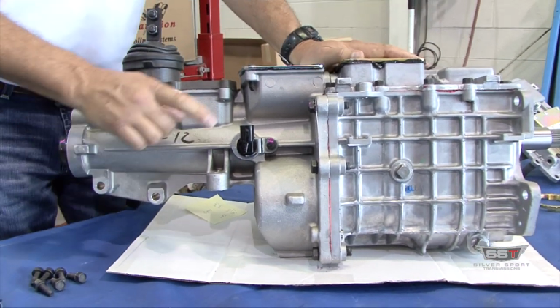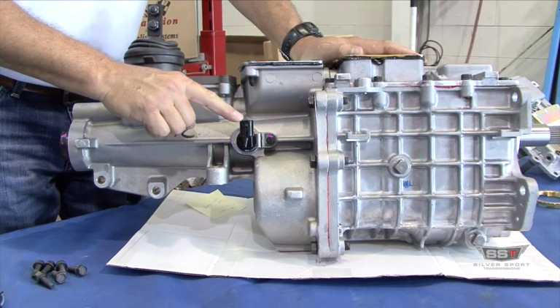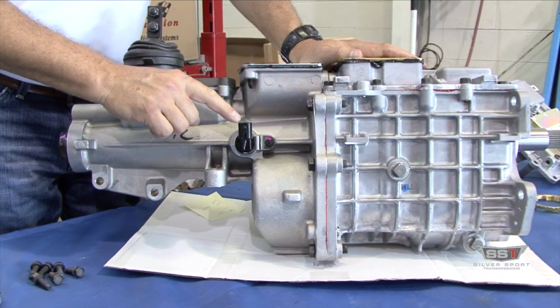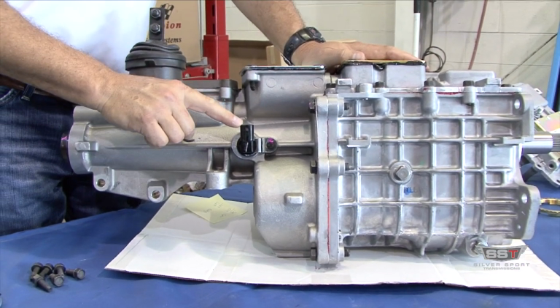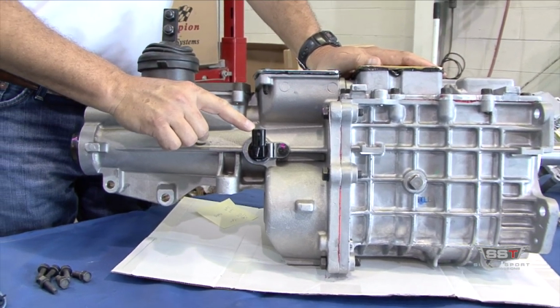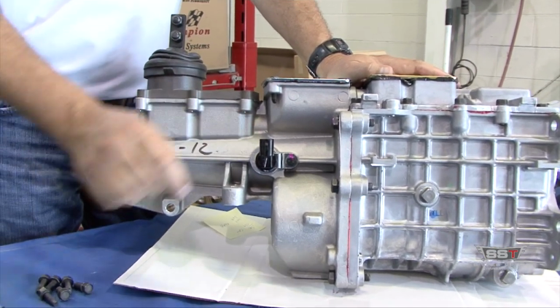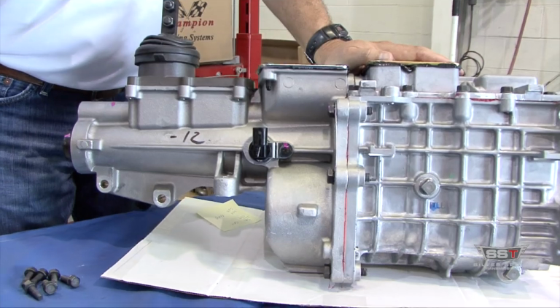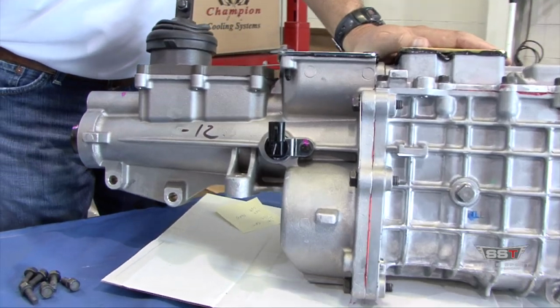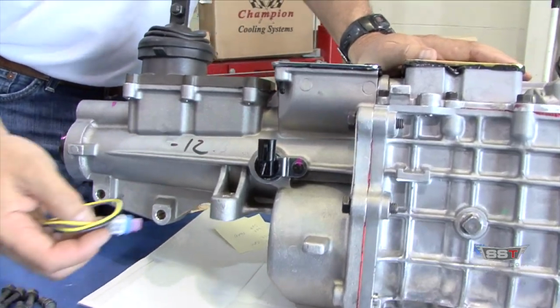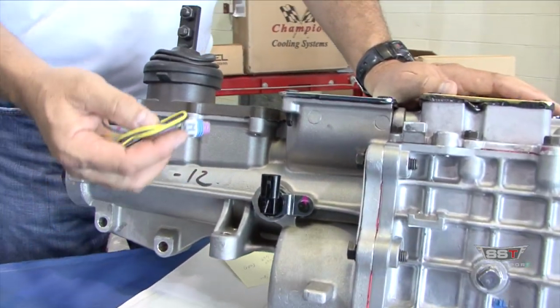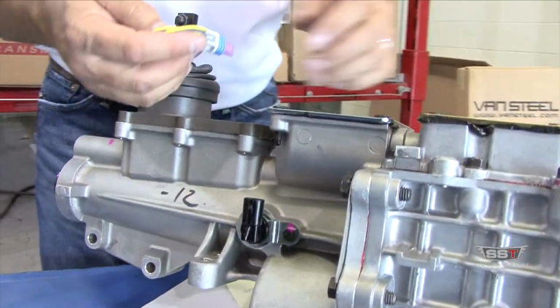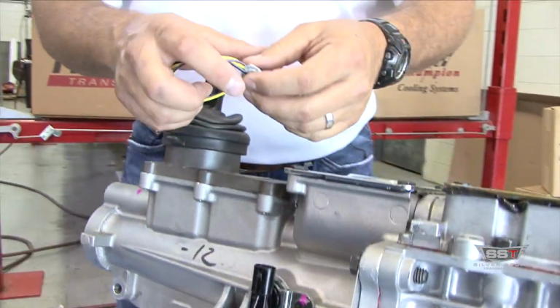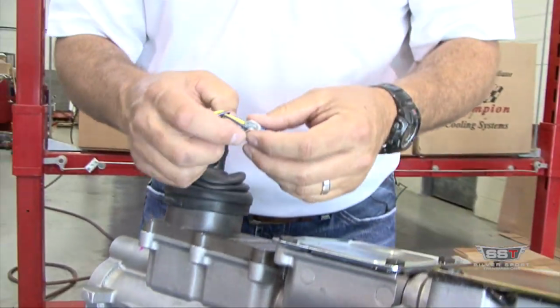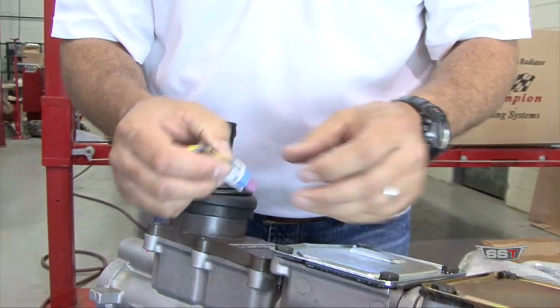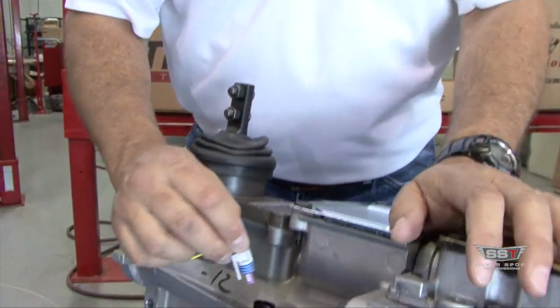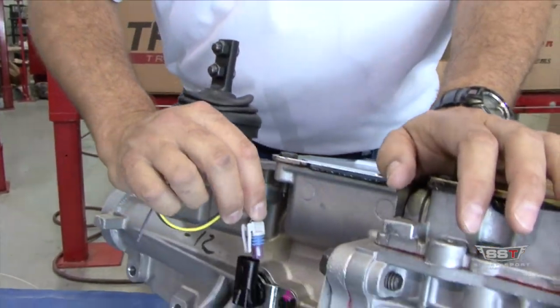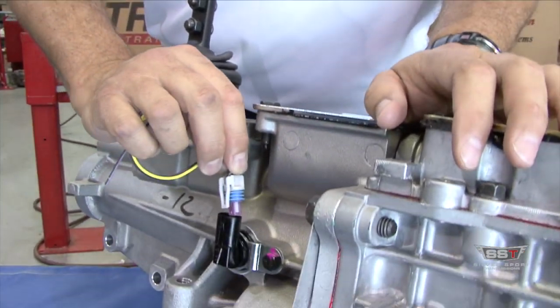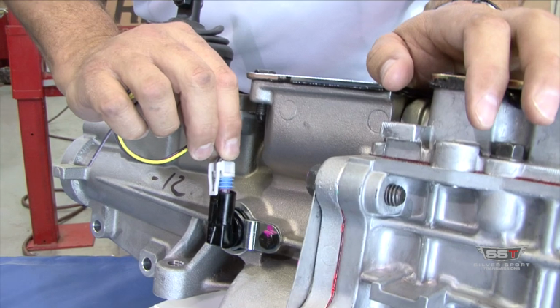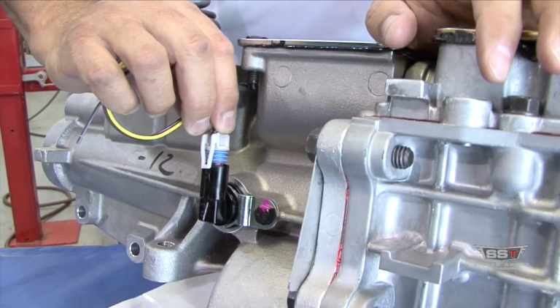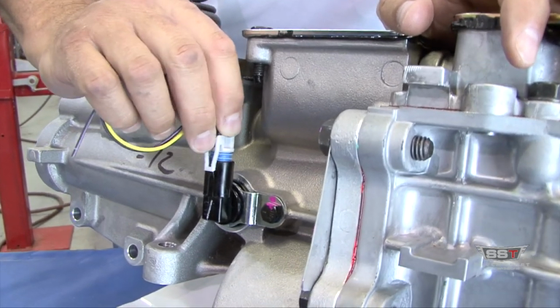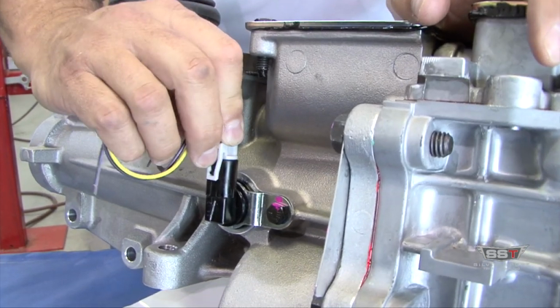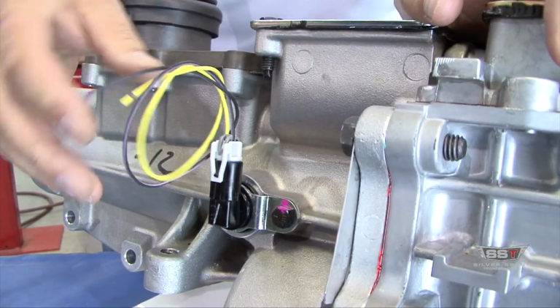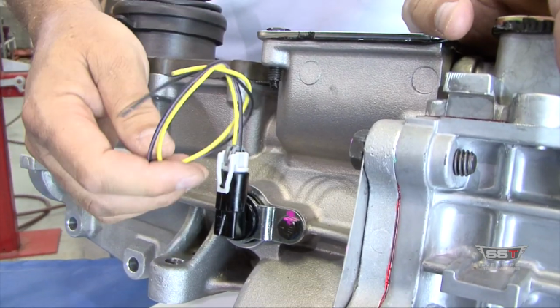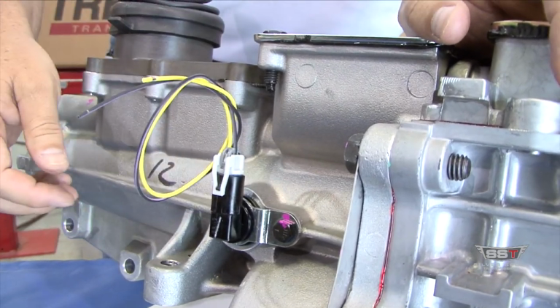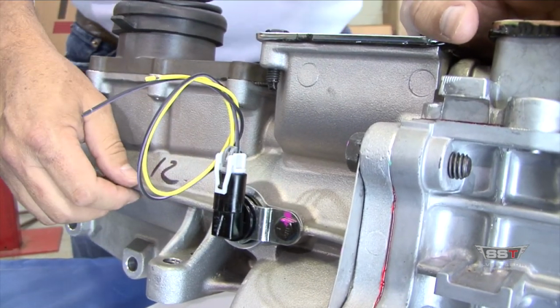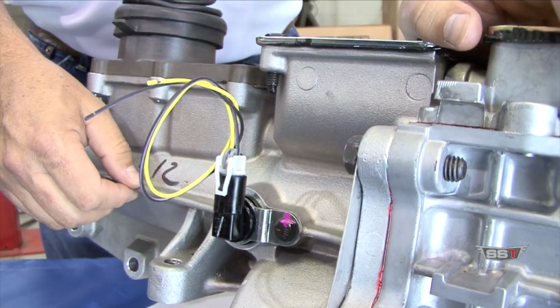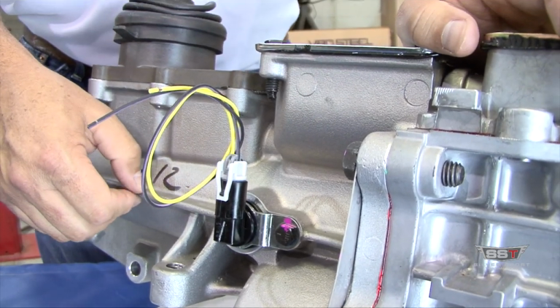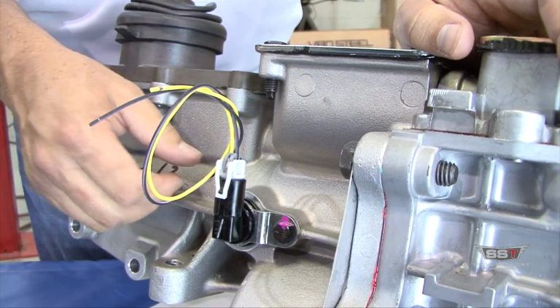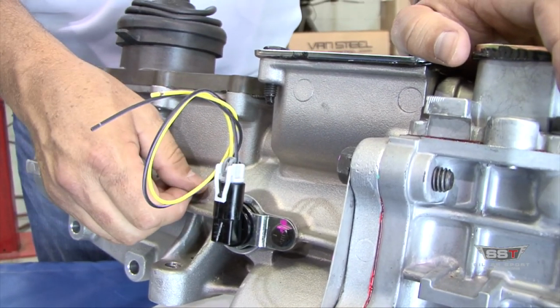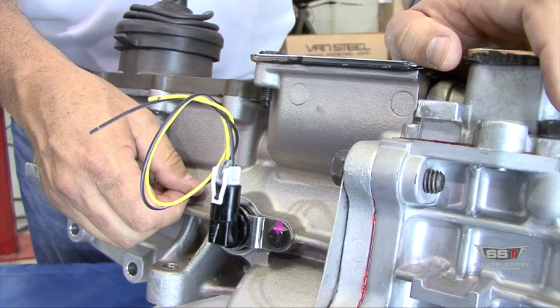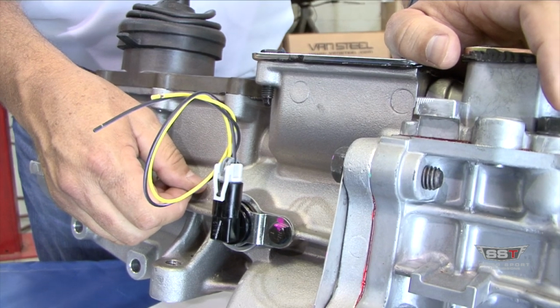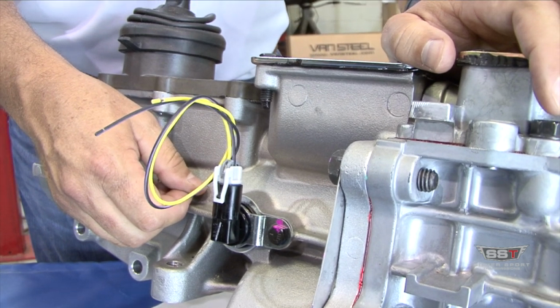On the passenger side, you're going to have the vehicle speed sensor. So if you're going to run an electronic speedometer, we can supply a pigtail. The pigtail pops in here and that will give you your two-wire VSS signal for your speedometer.